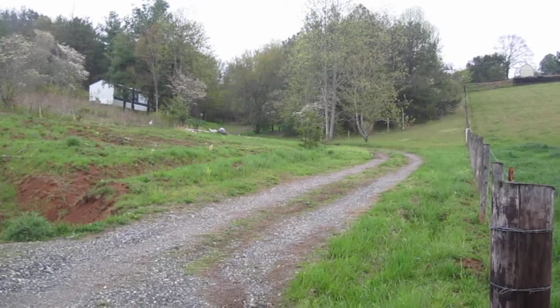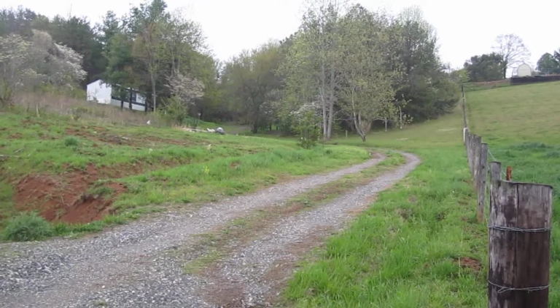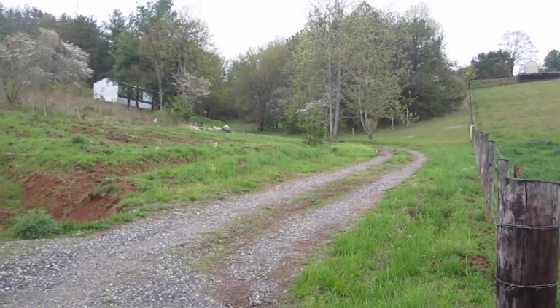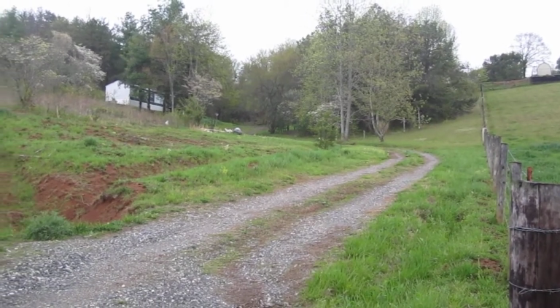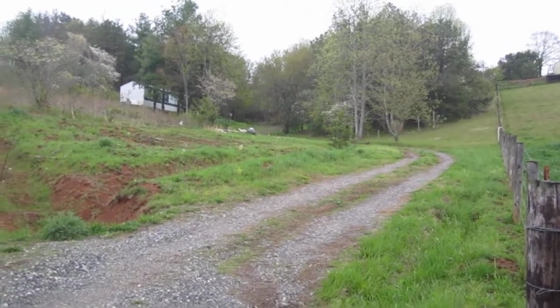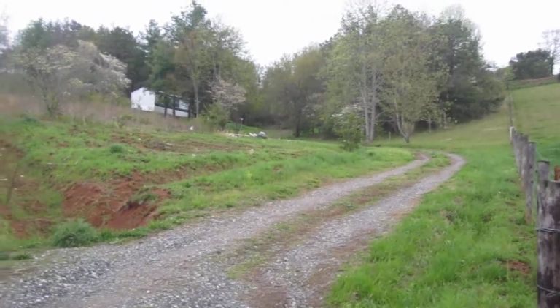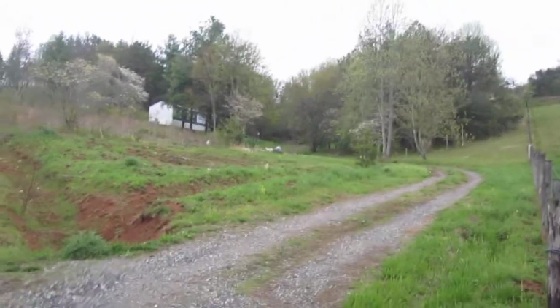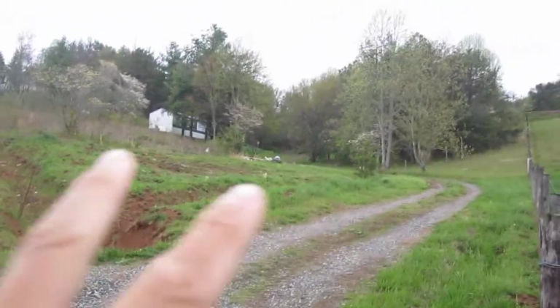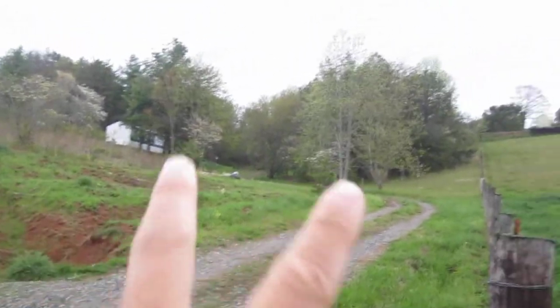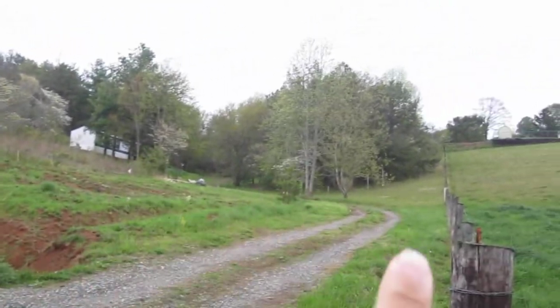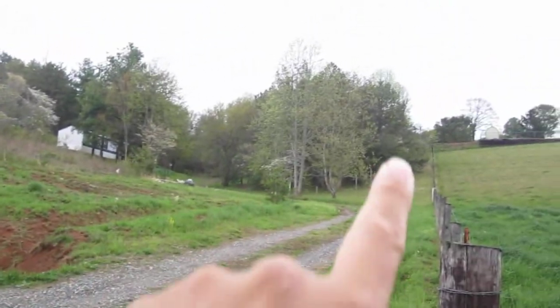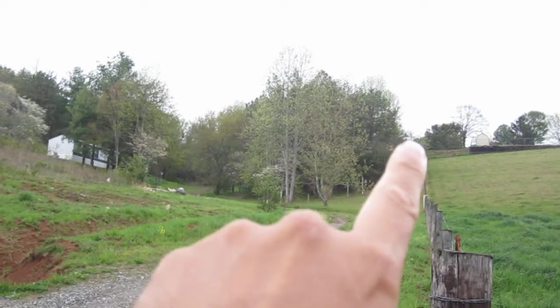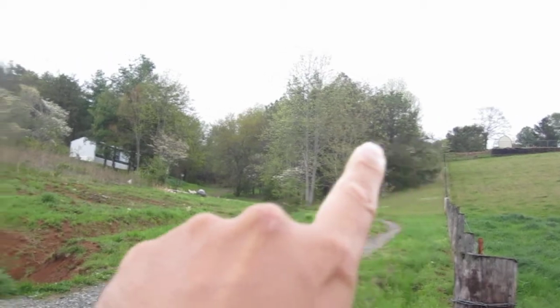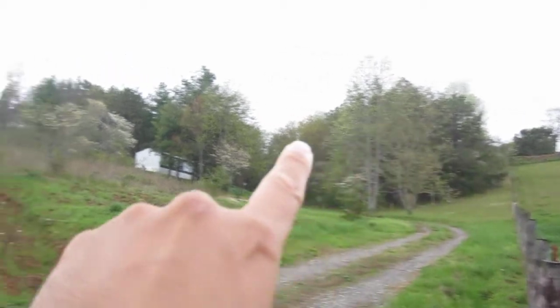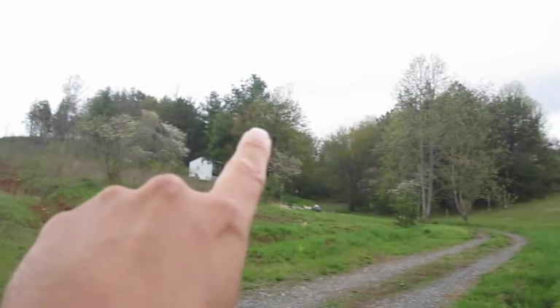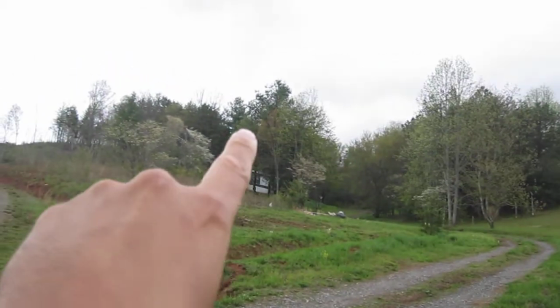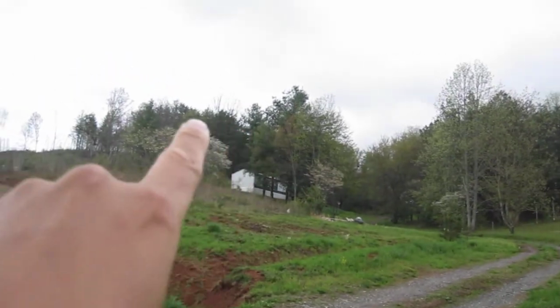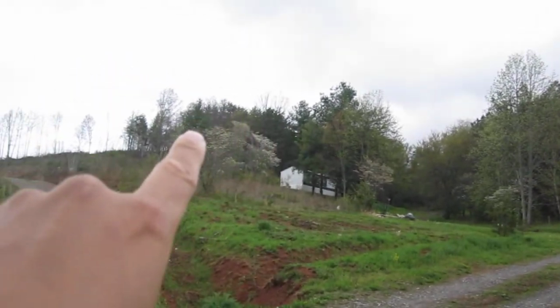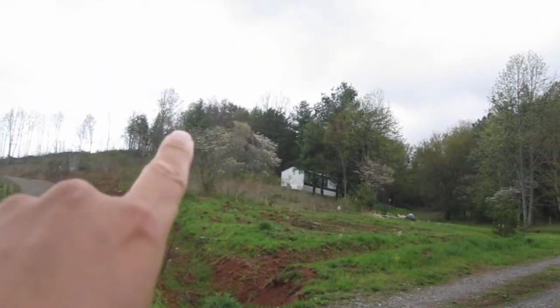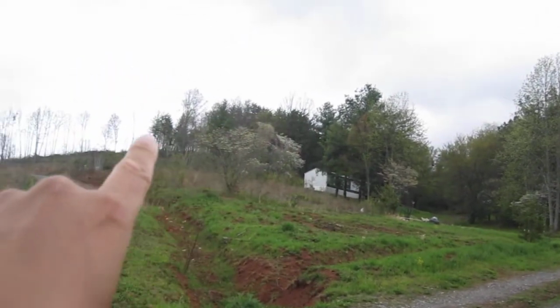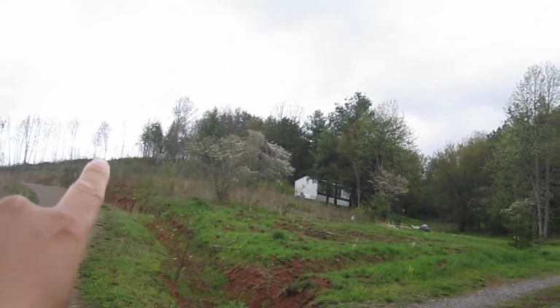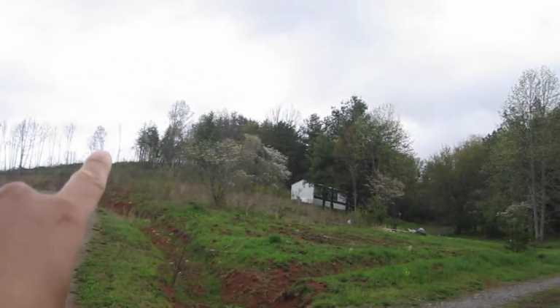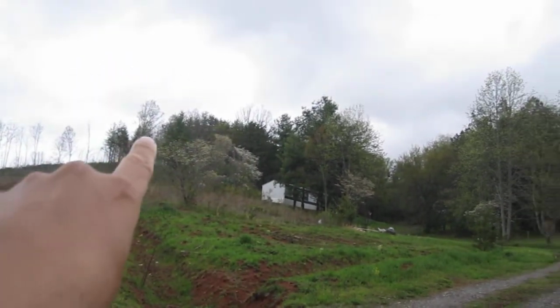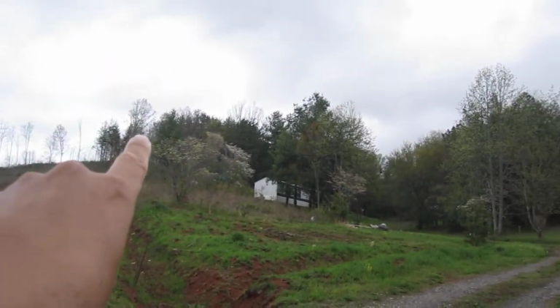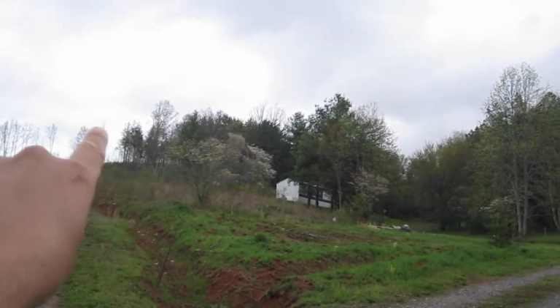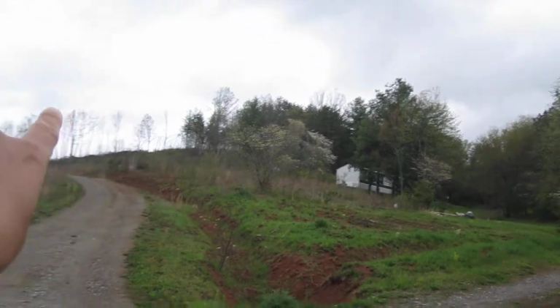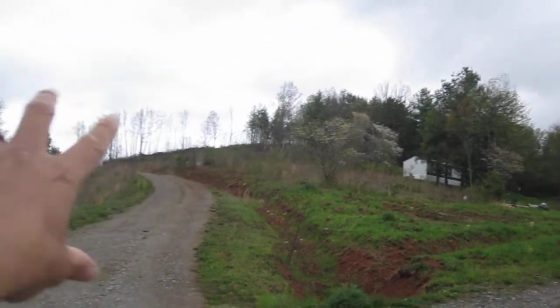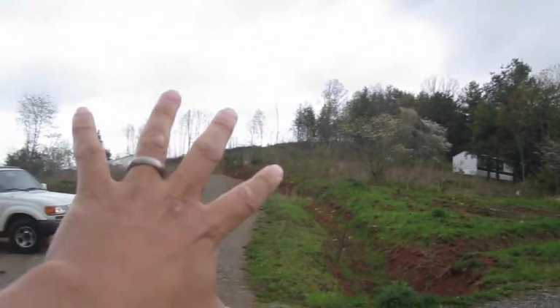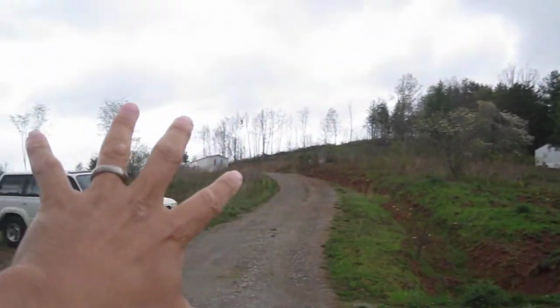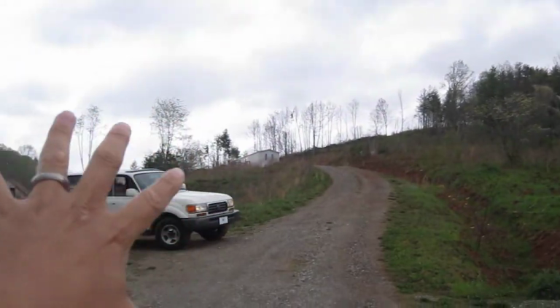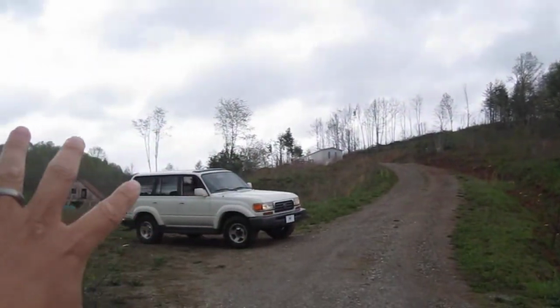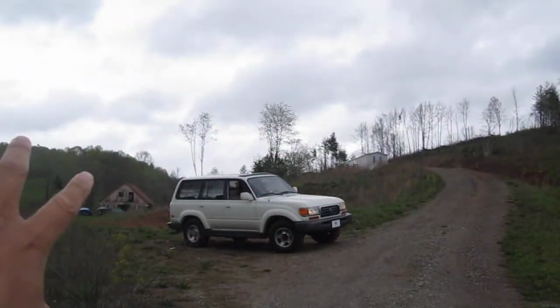We're at the entrance of the property — about 13 acres. It goes up this fence line, cuts across this way, comes to a point right here, cuts across again, and then 13 acres back on this side.